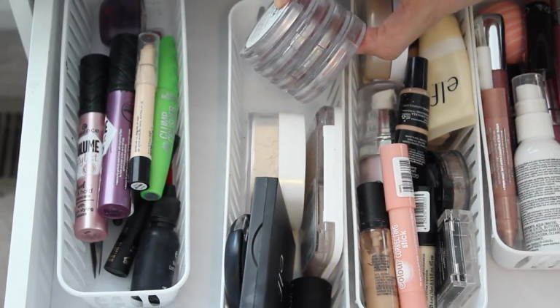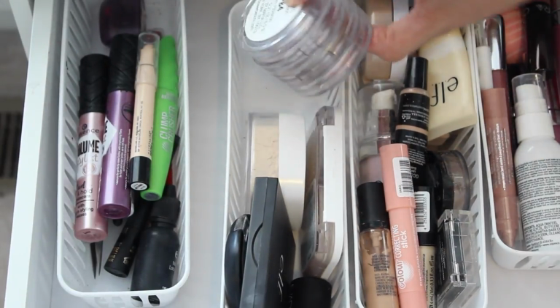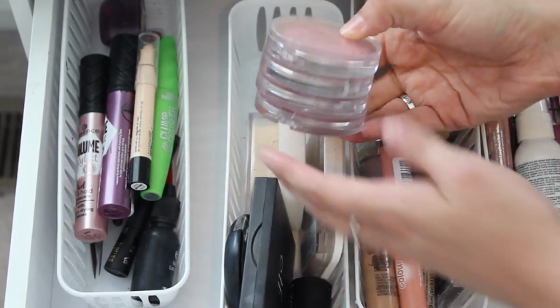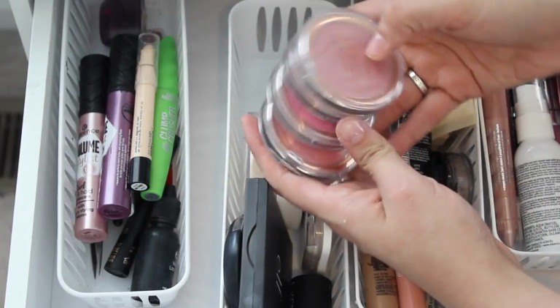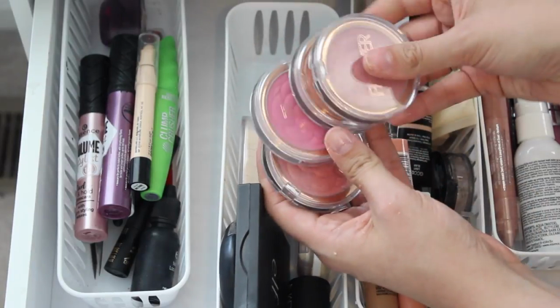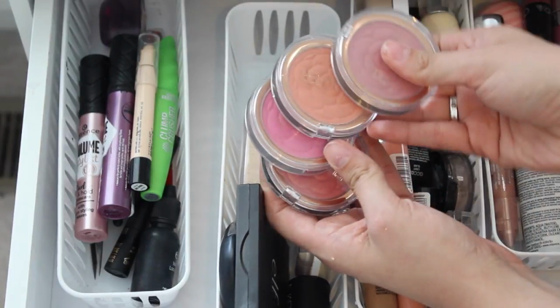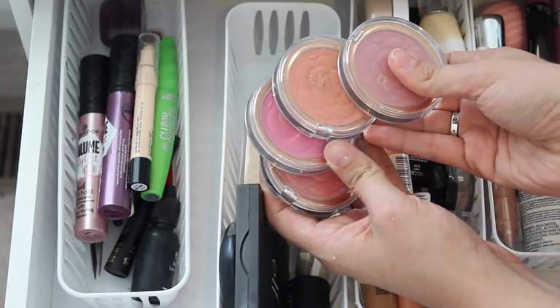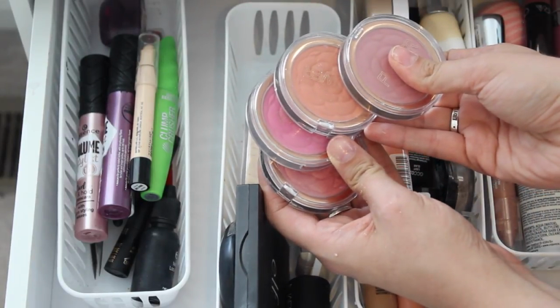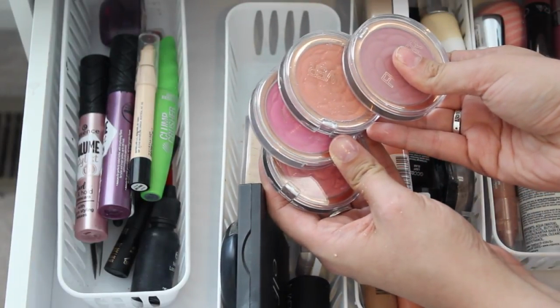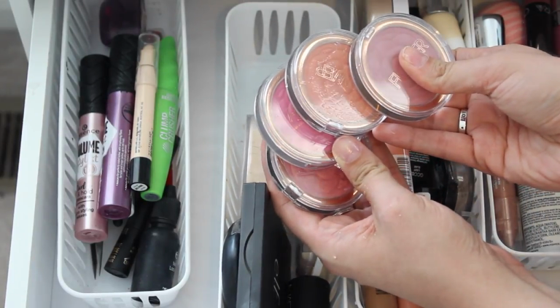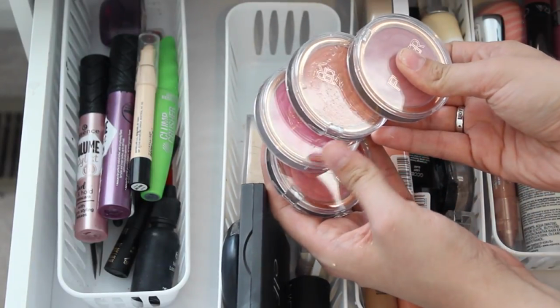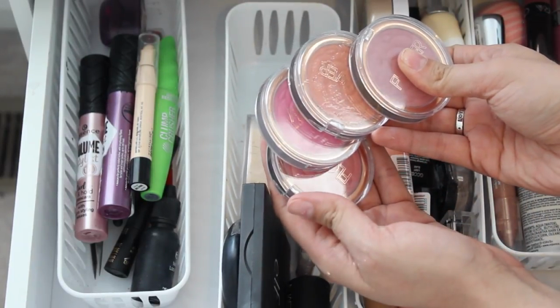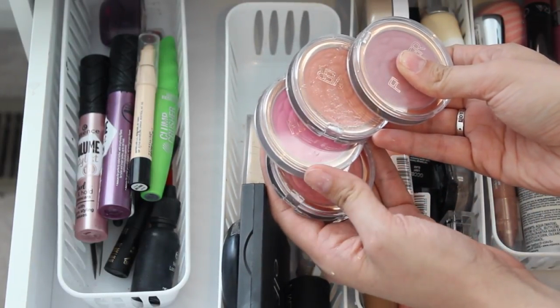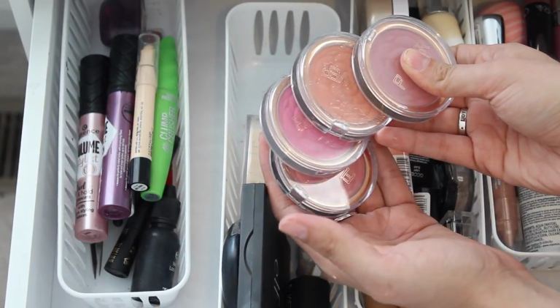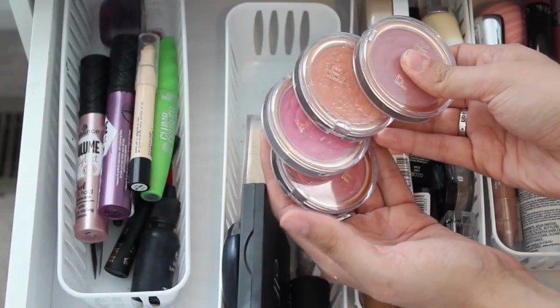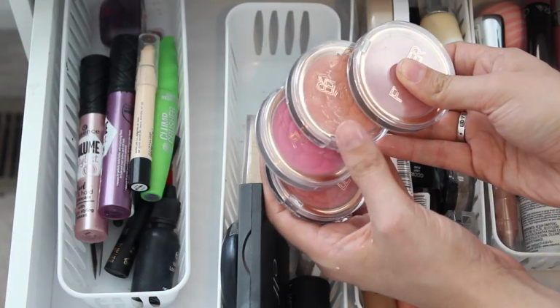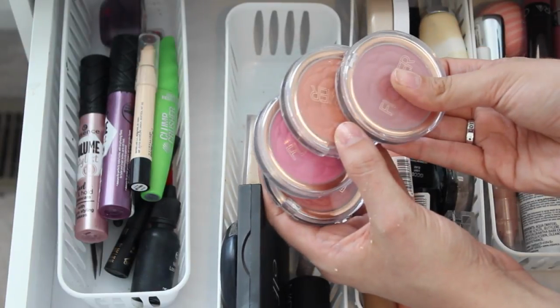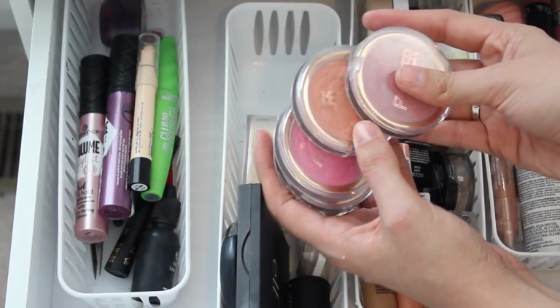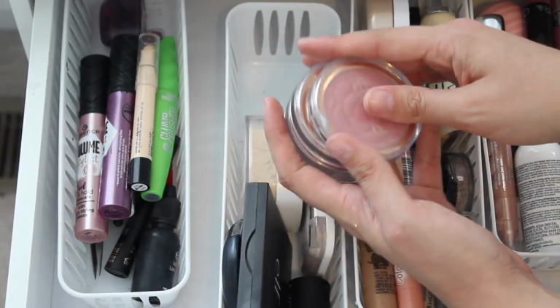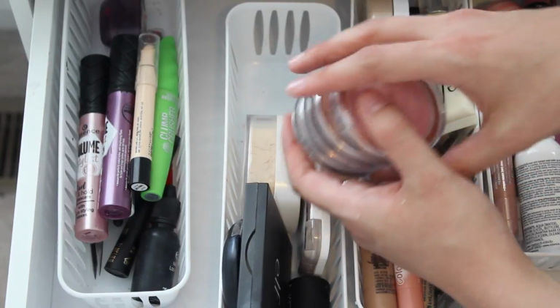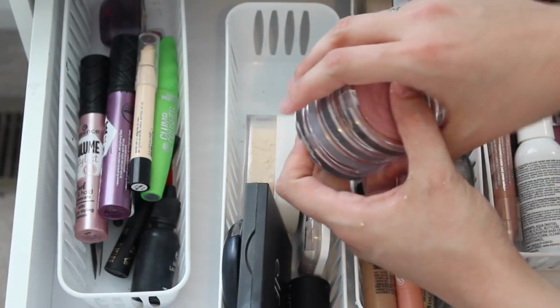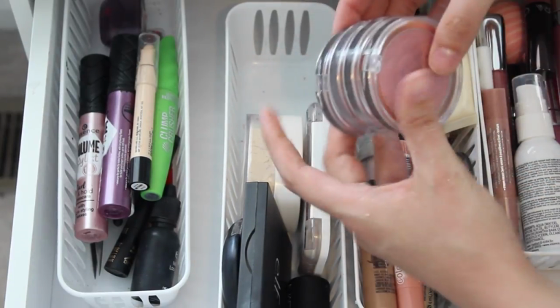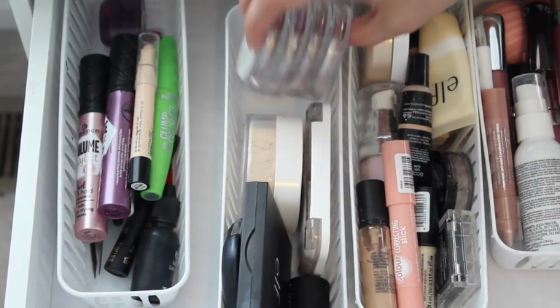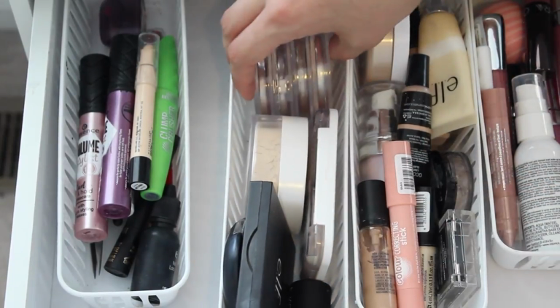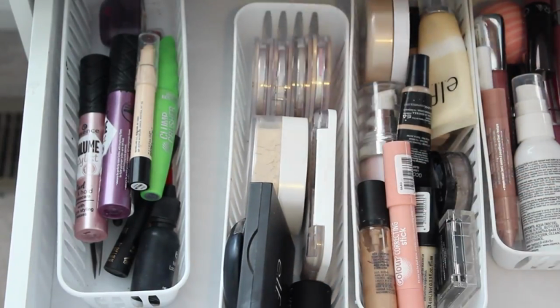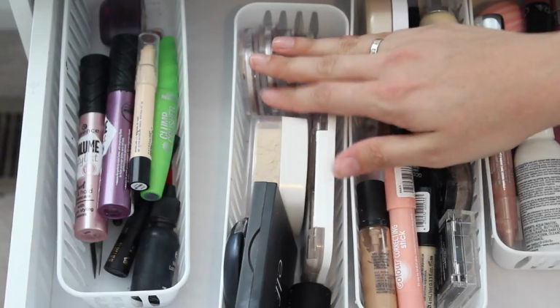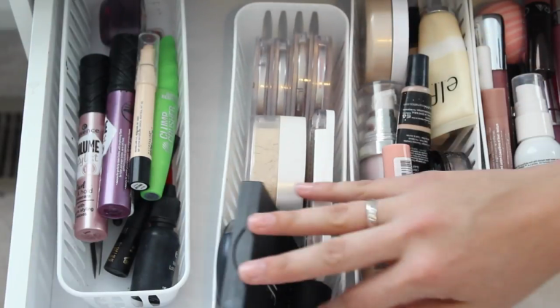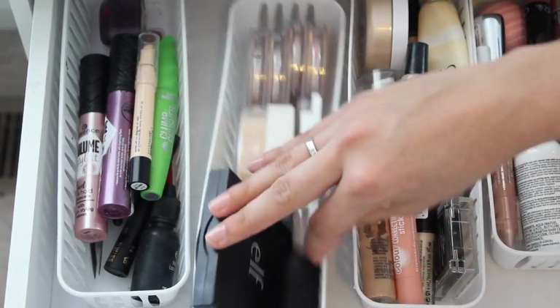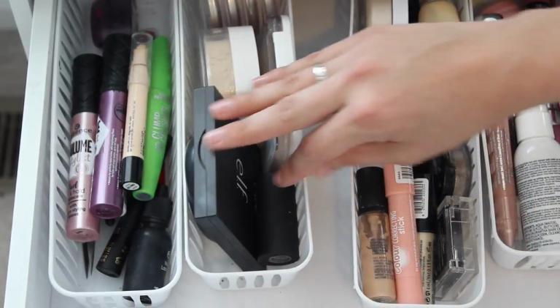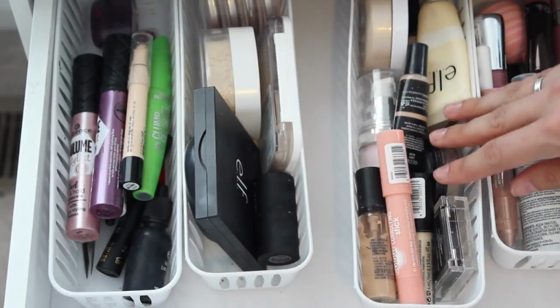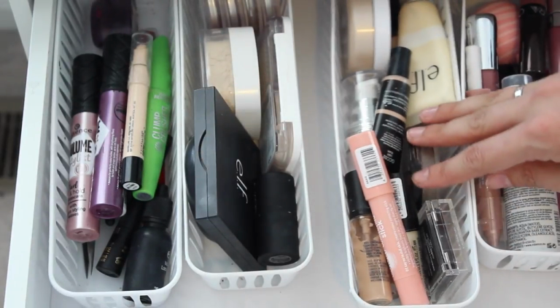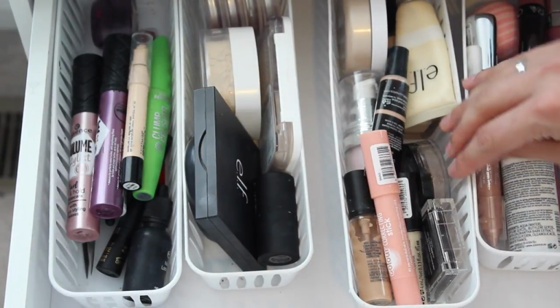Back here I have my Flower Pot blushes from Flower Beauty. These are probably my all-time favorite drugstore blush — they are so beautiful, last a long time, buildable, and smooth. You can find those at Walmart or flowerbeauty.com.